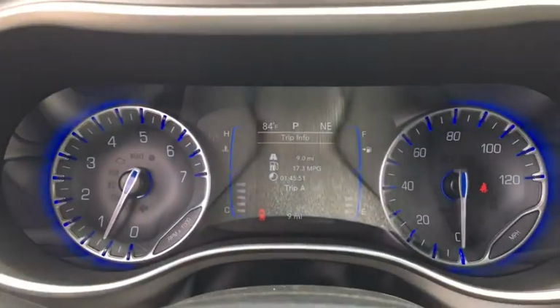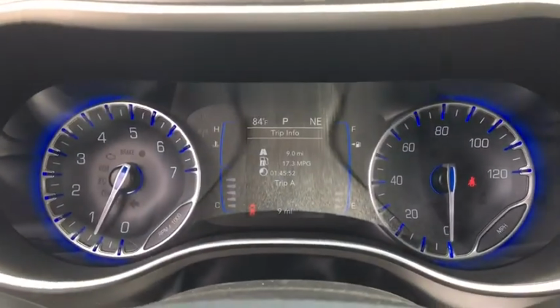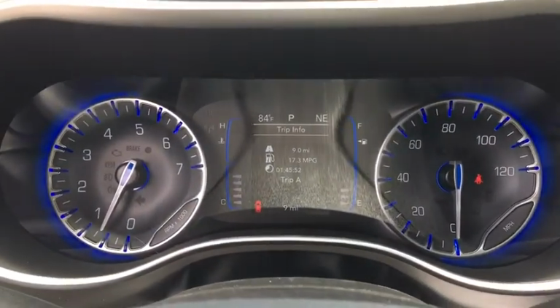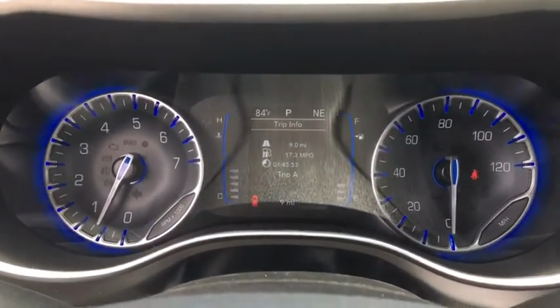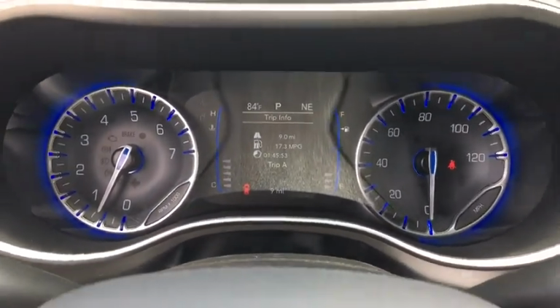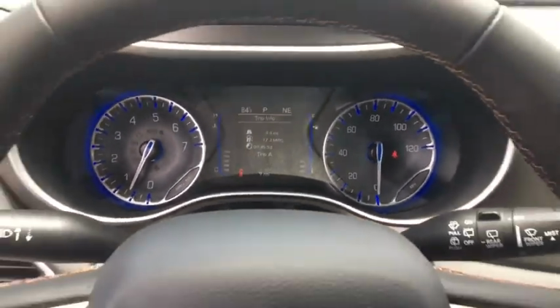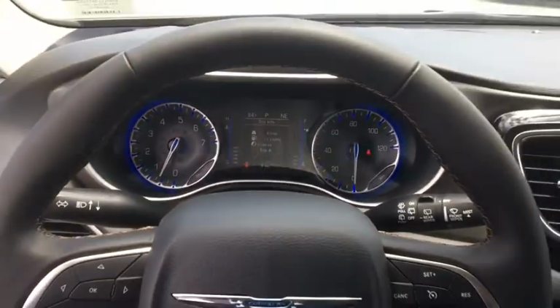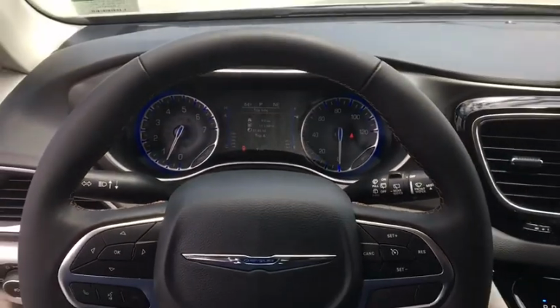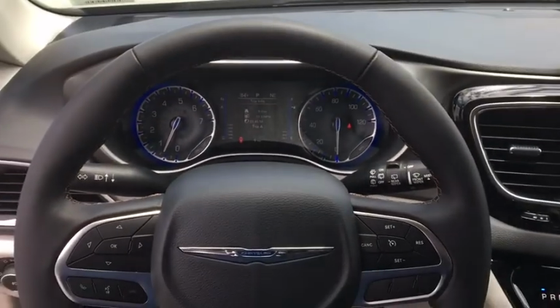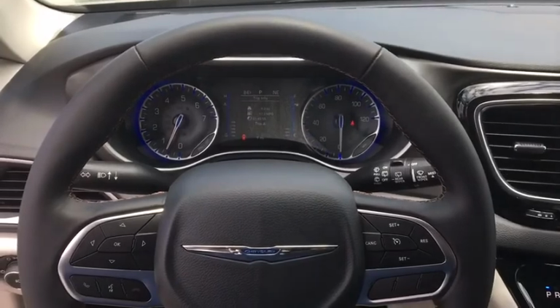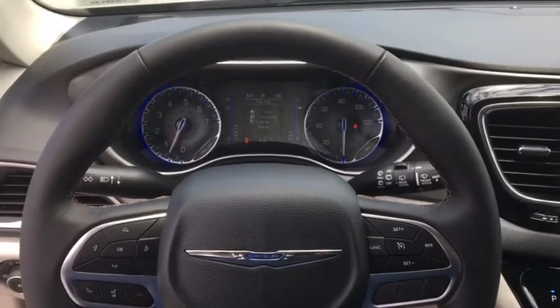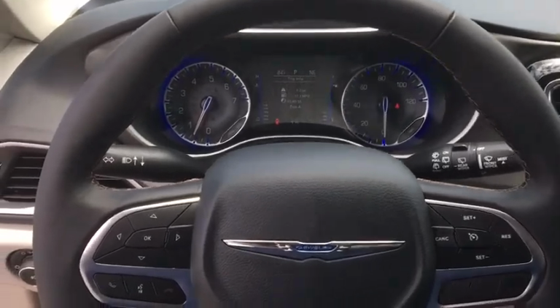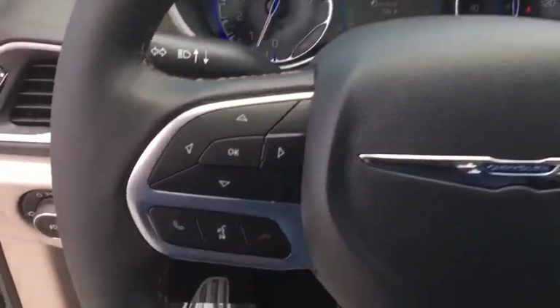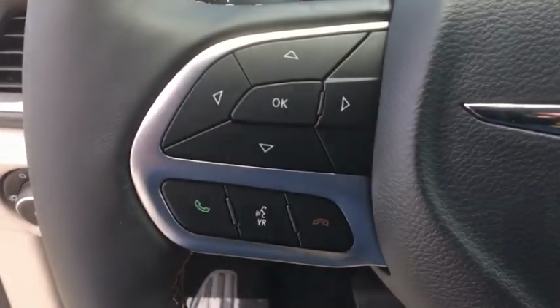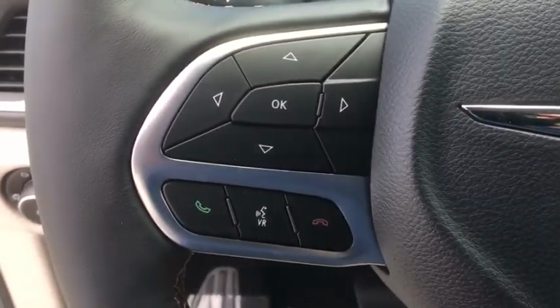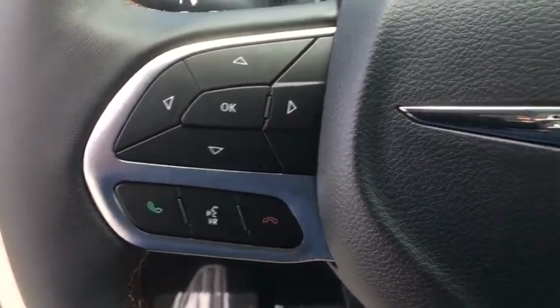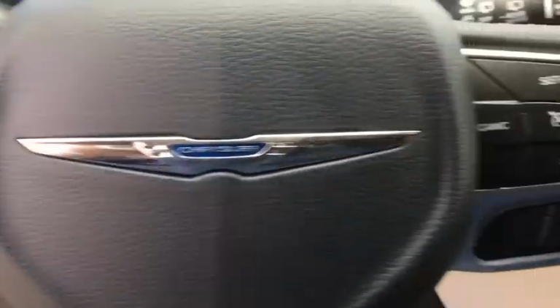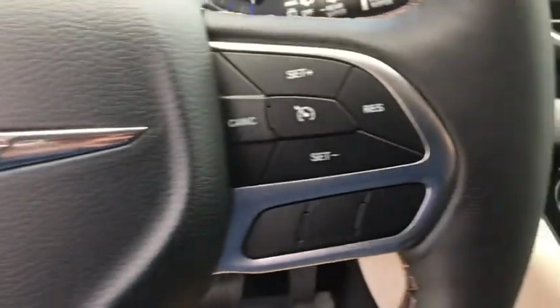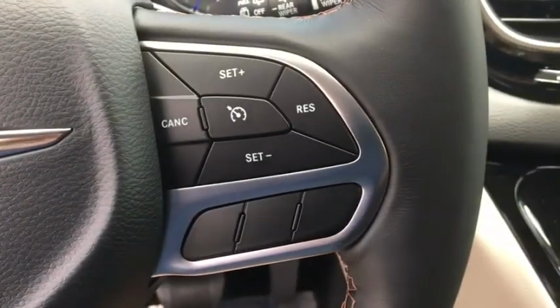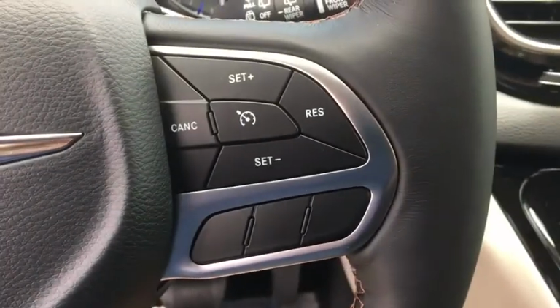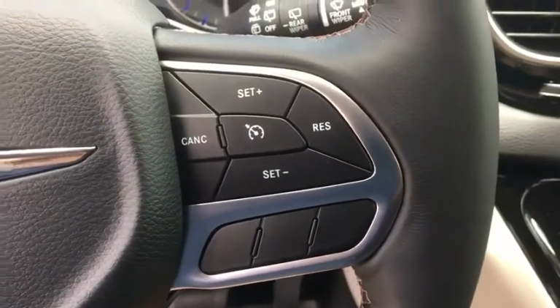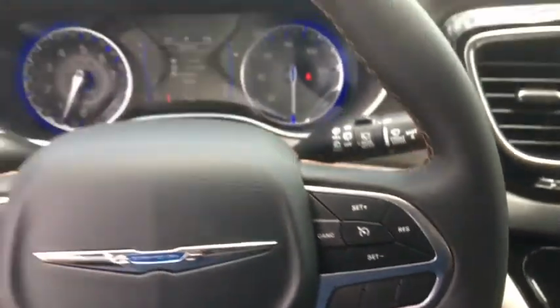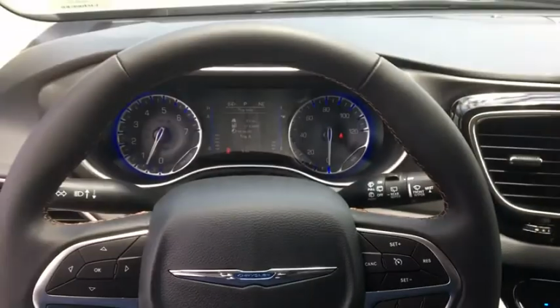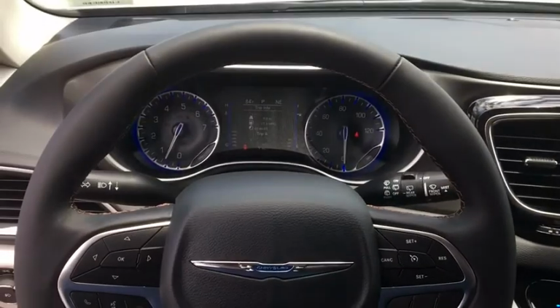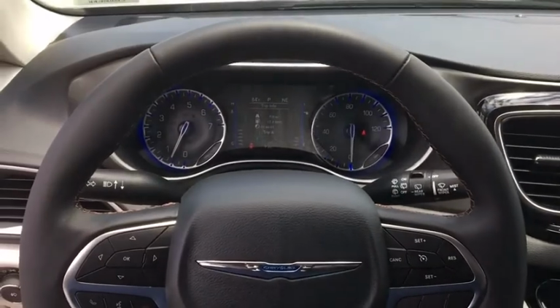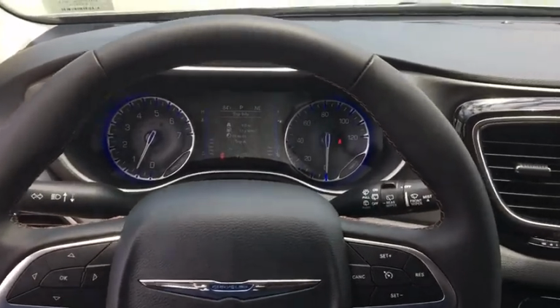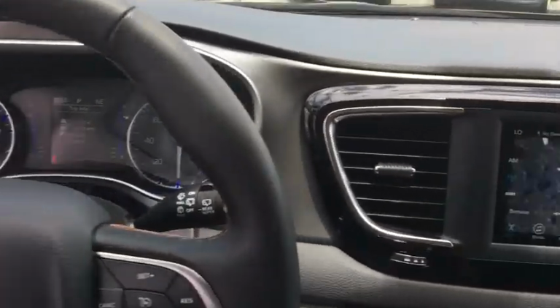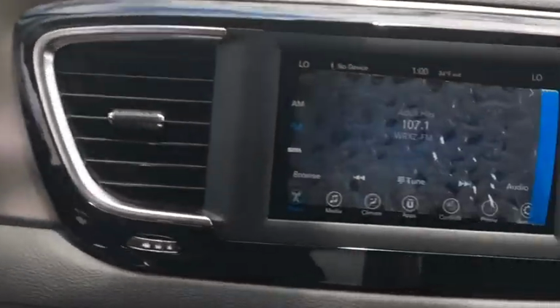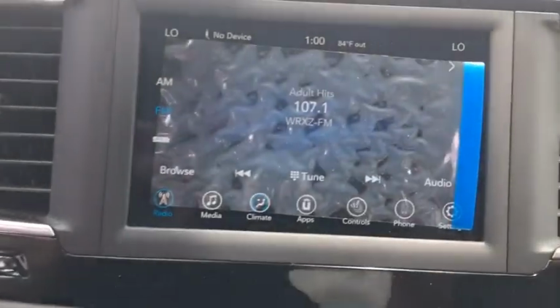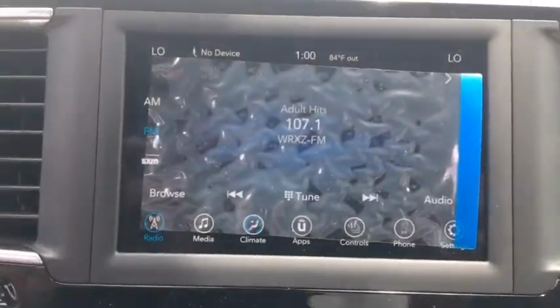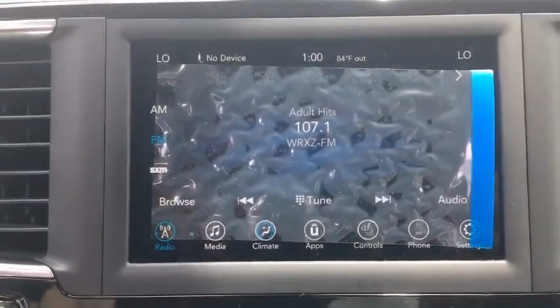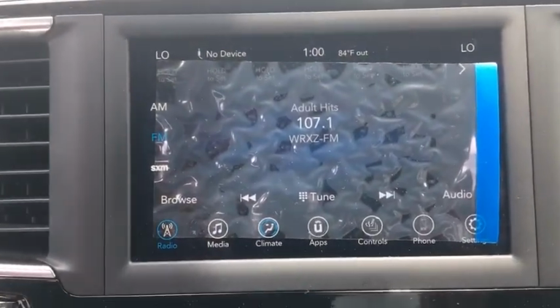Heated front seats, heated steering wheel, compass, electronic stability control, fog lights, power windows, security system, rear window defroster, overhead console, remote keyless entry, panic alarm.